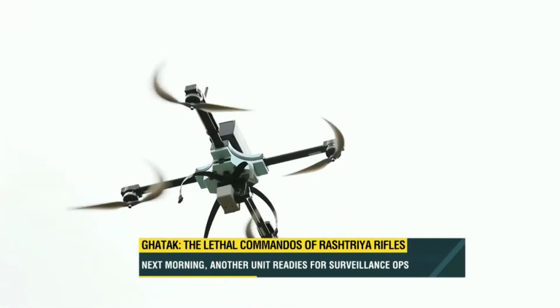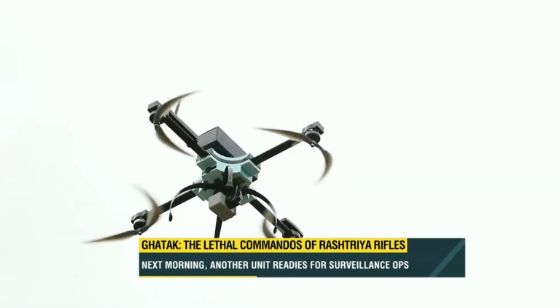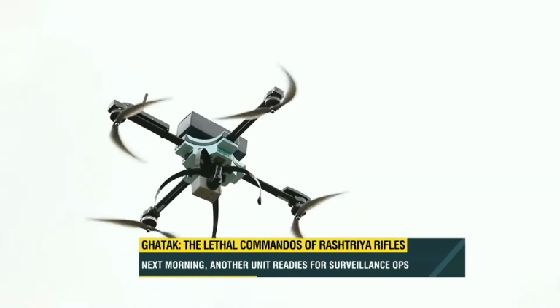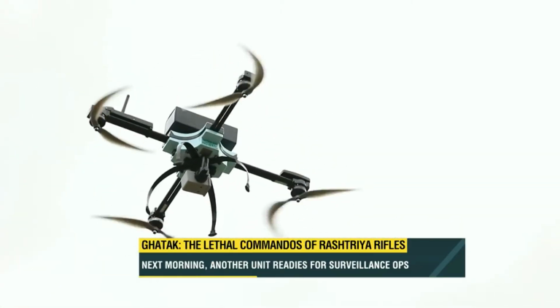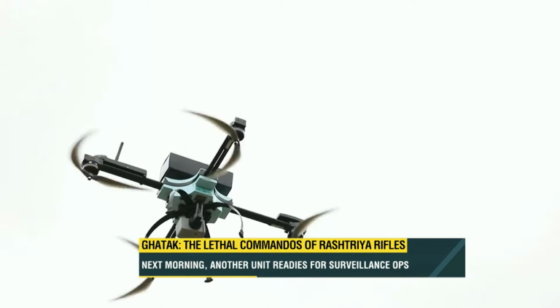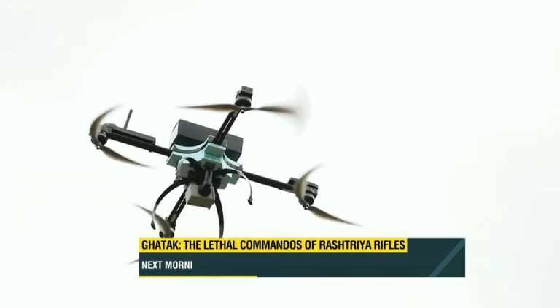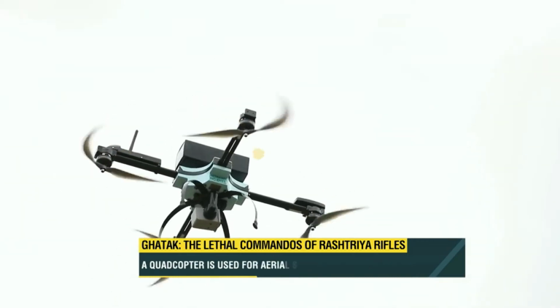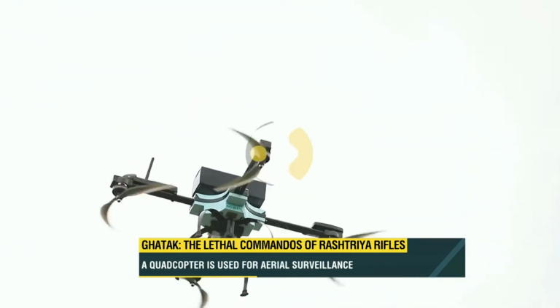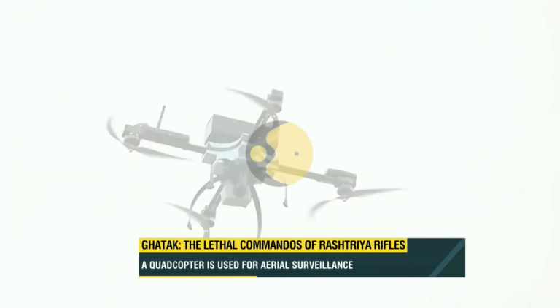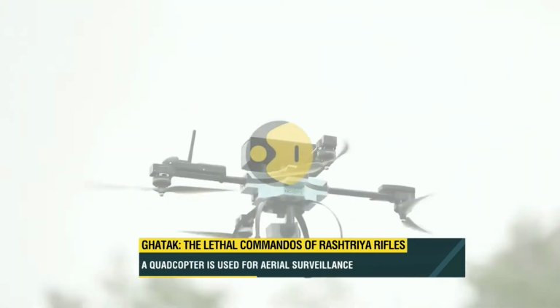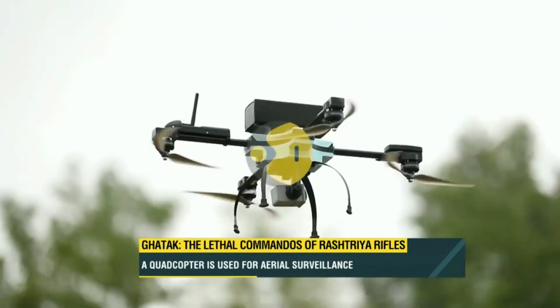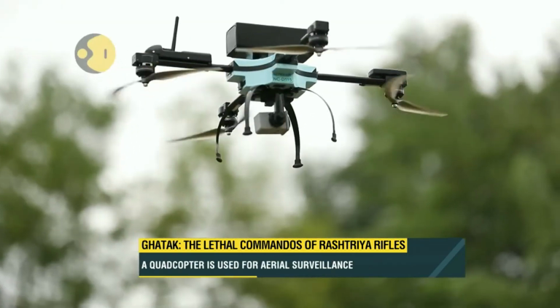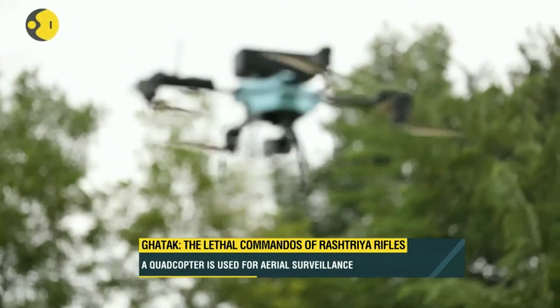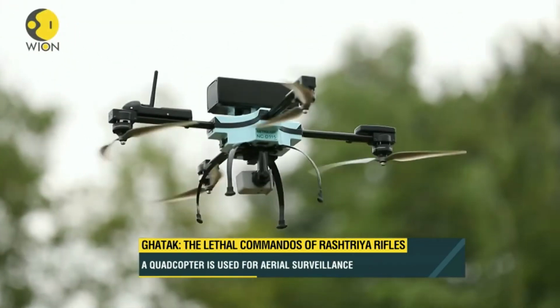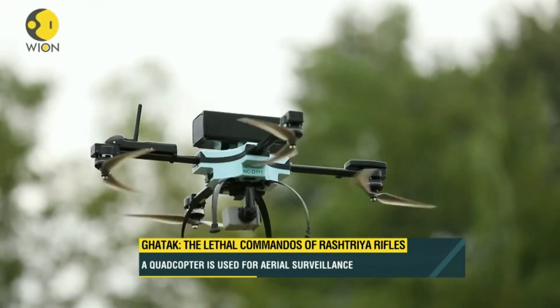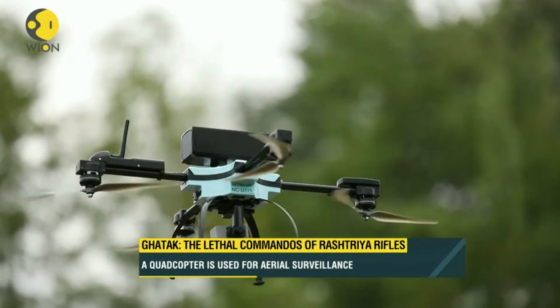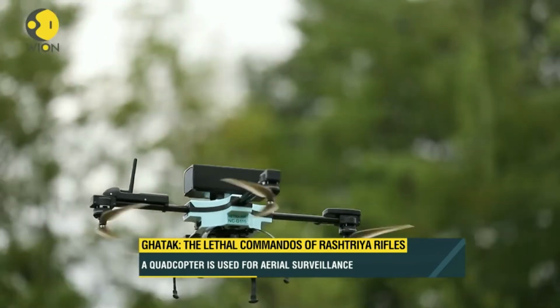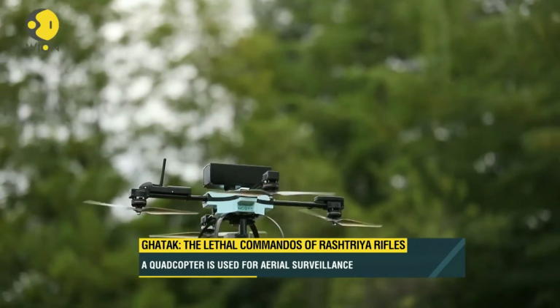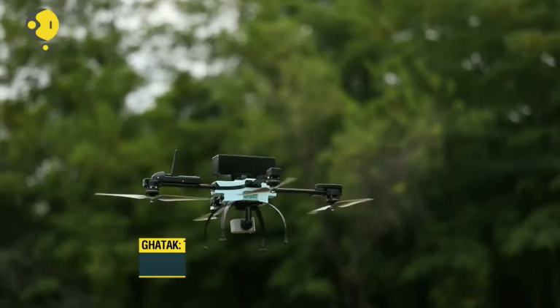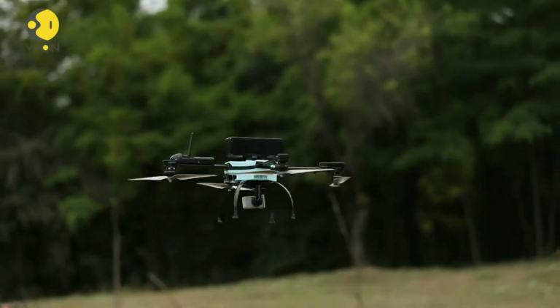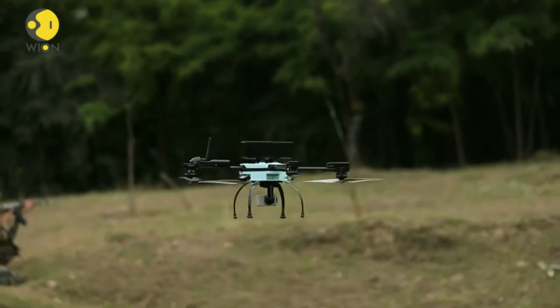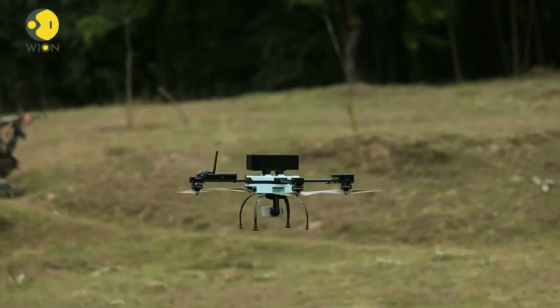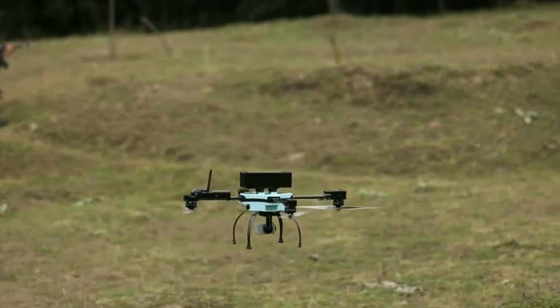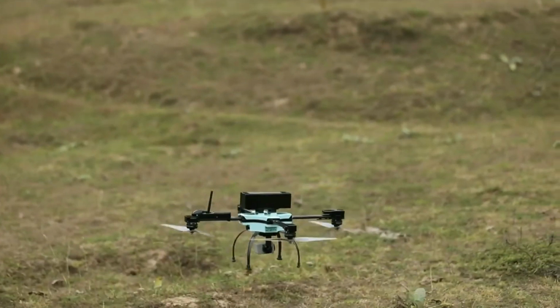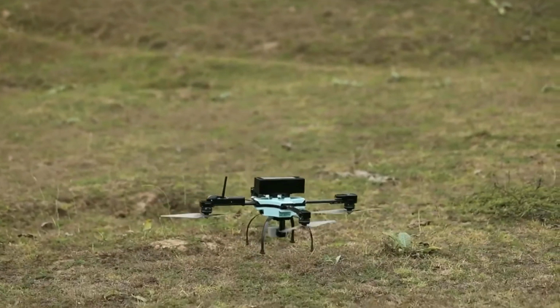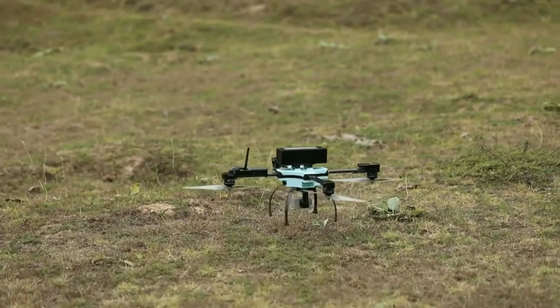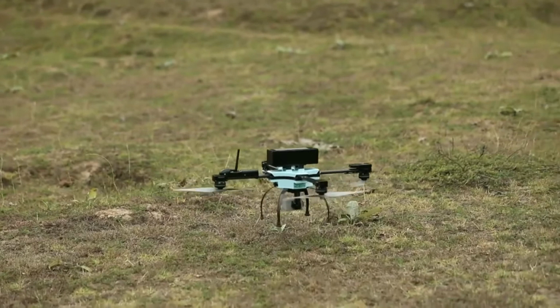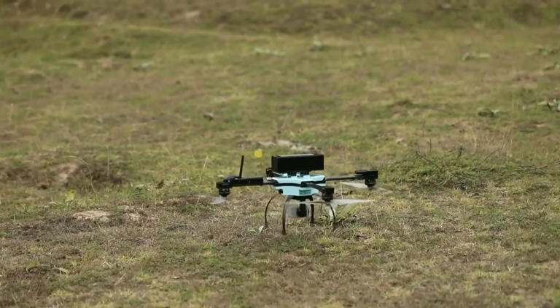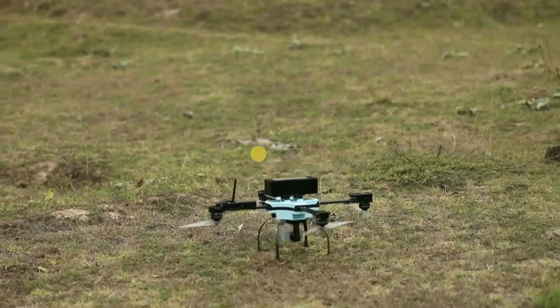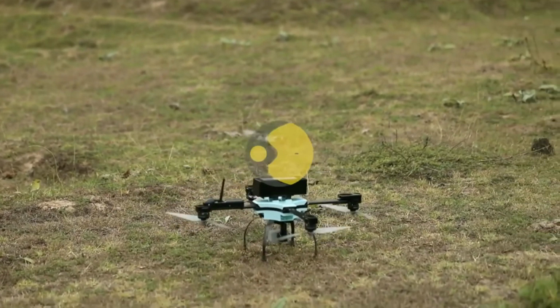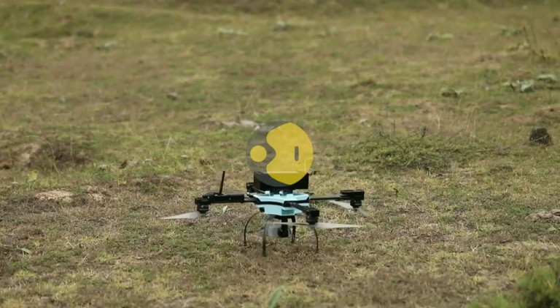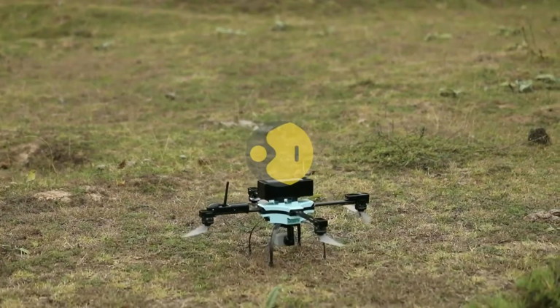Now we are going to see this quadcopter landing exactly at the spot from where it took off. Within the 5-meter radius, you can see it landing almost exactly at the same place where it was launched.